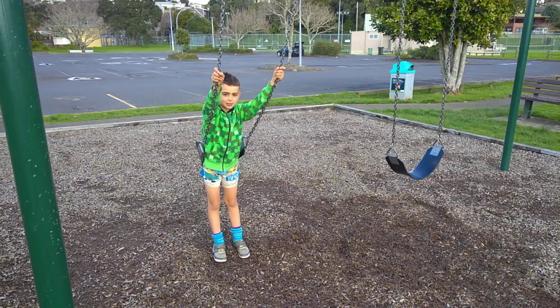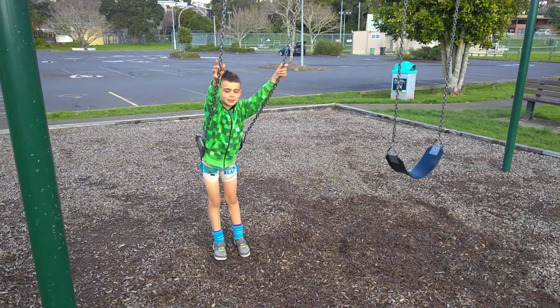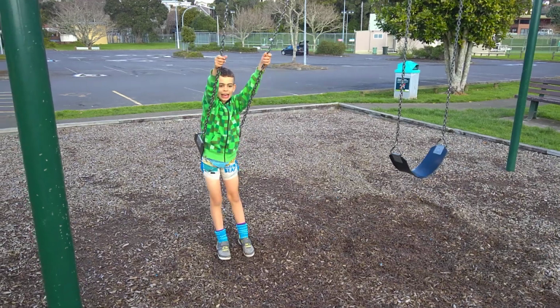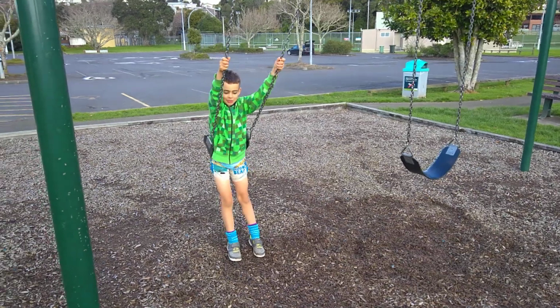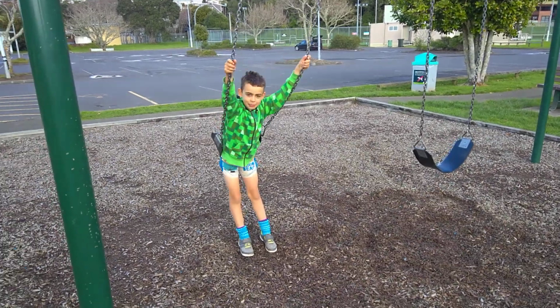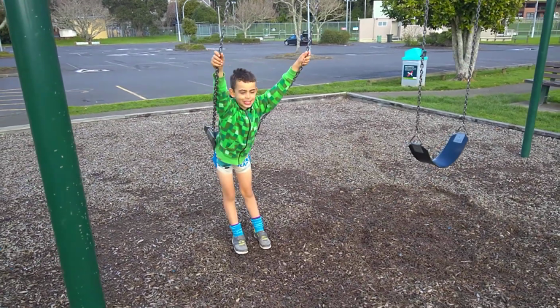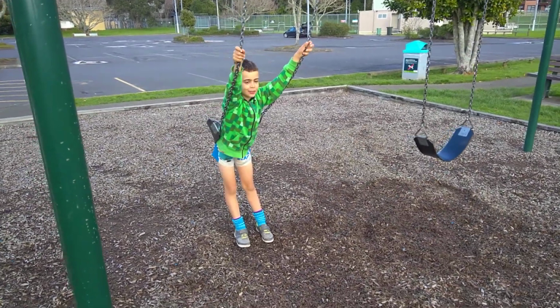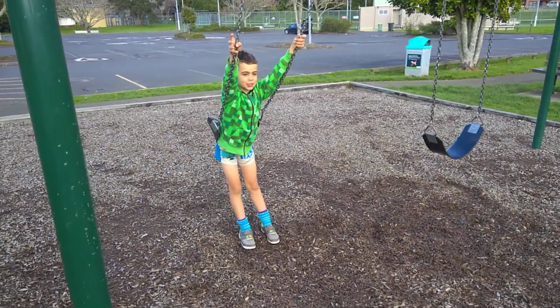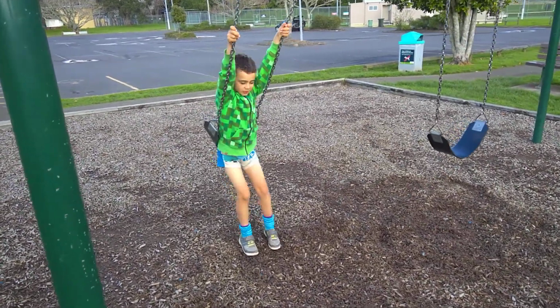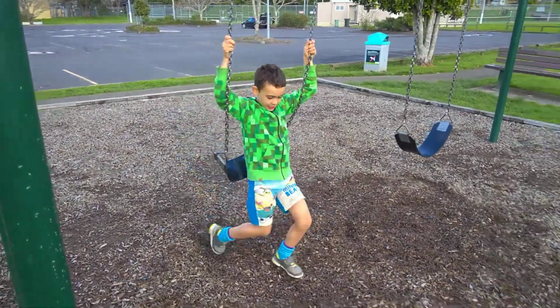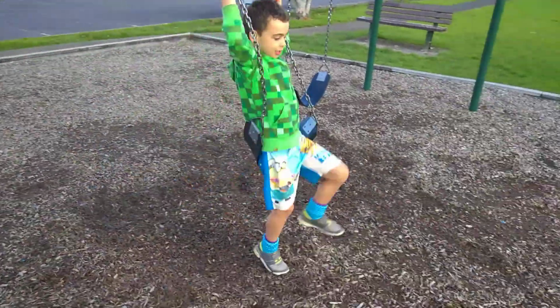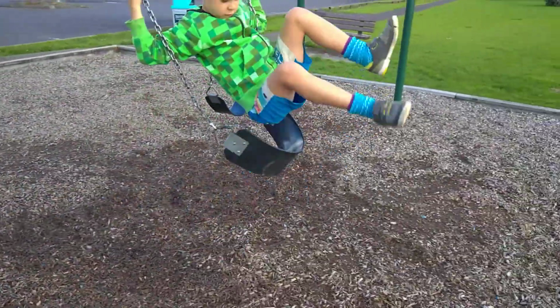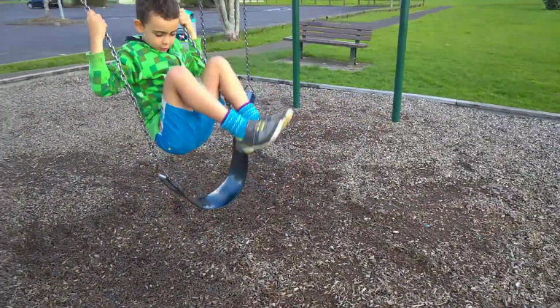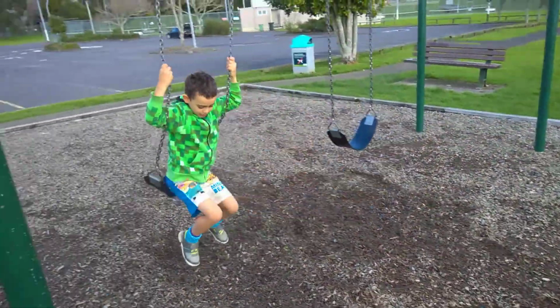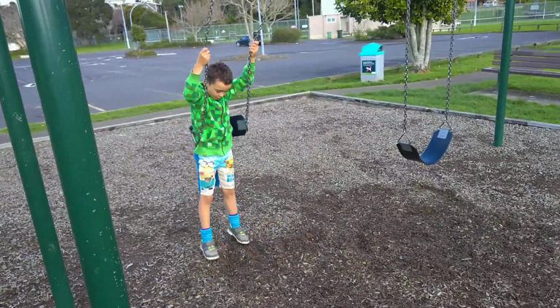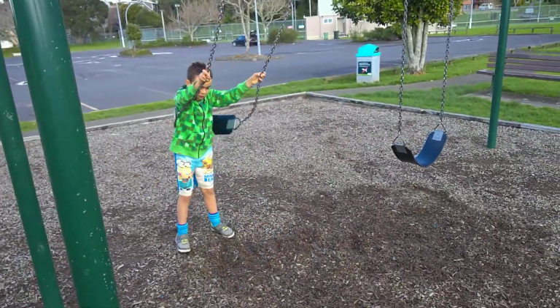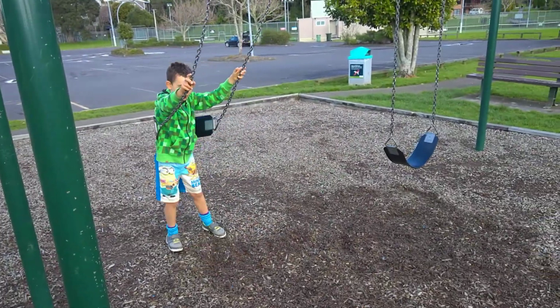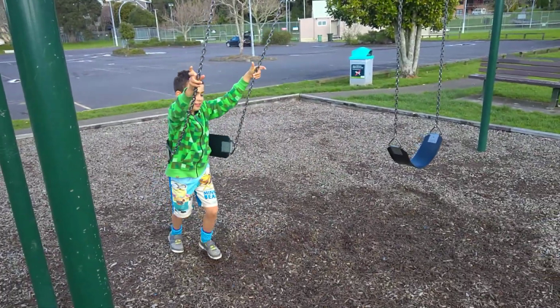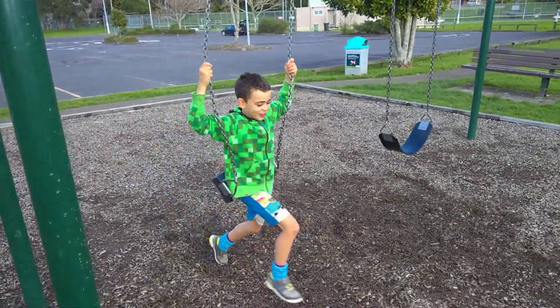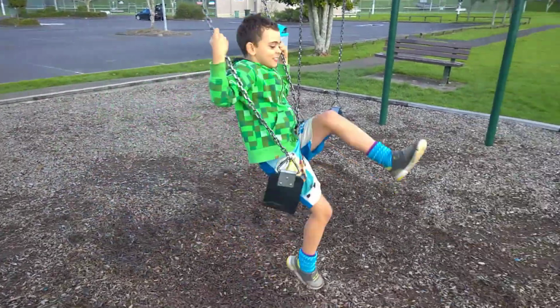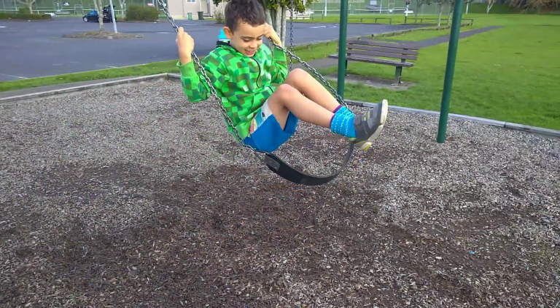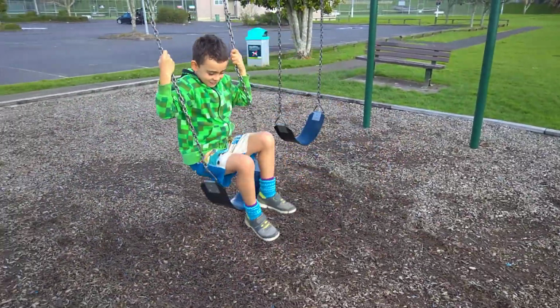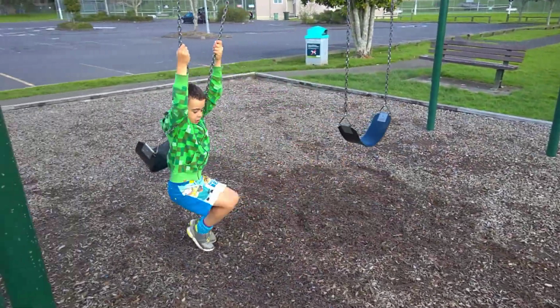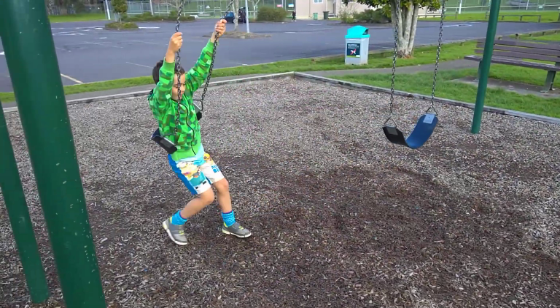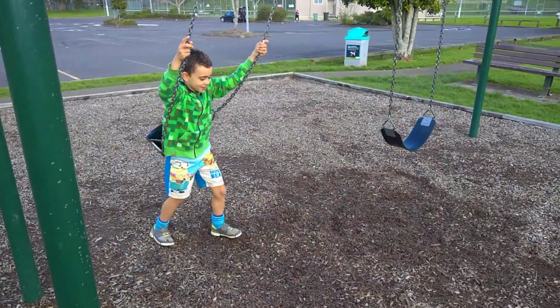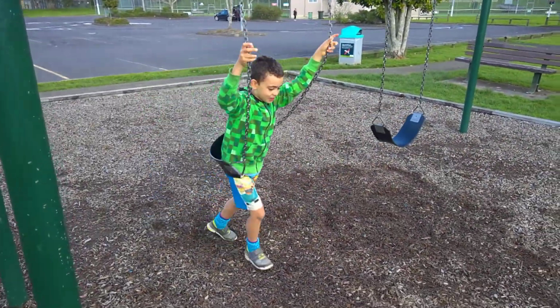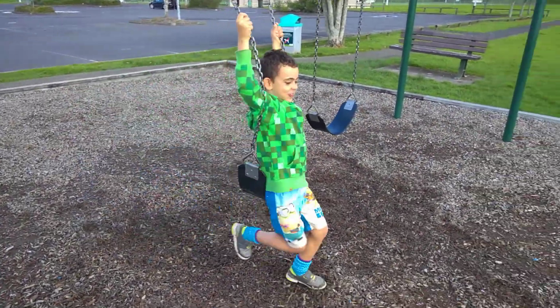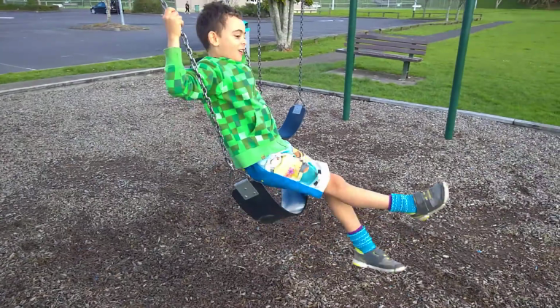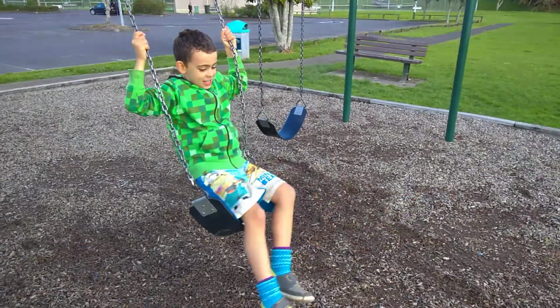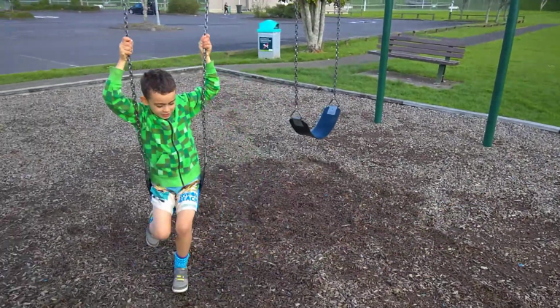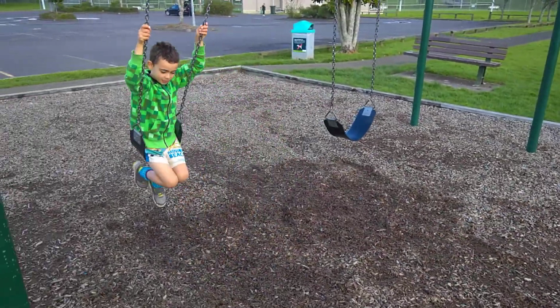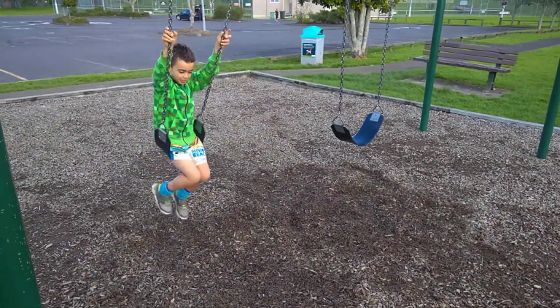Today I'm going to be demonstrating how to jump up a swing. First you run up and jump on a swing.